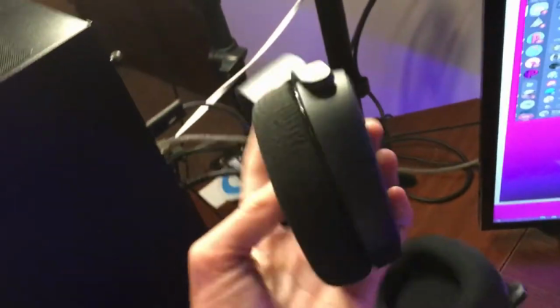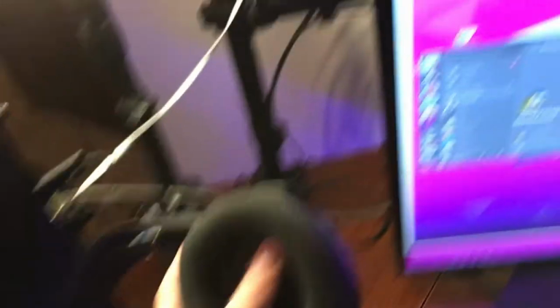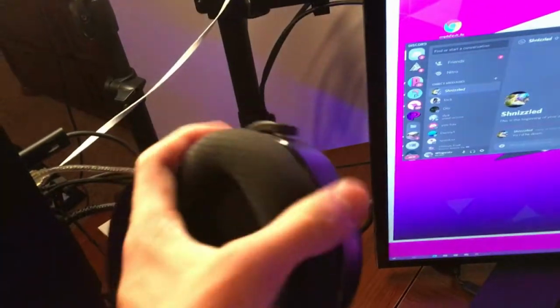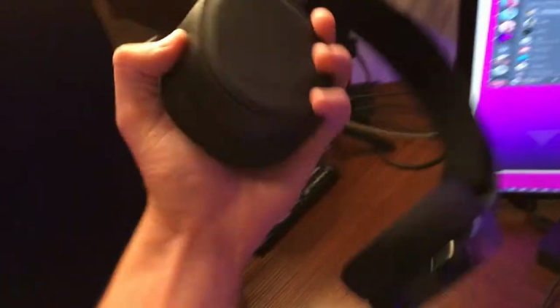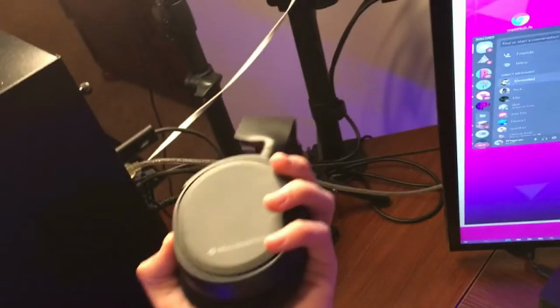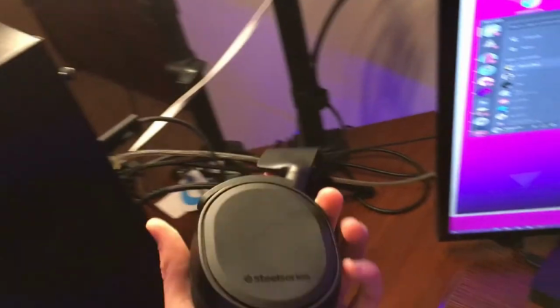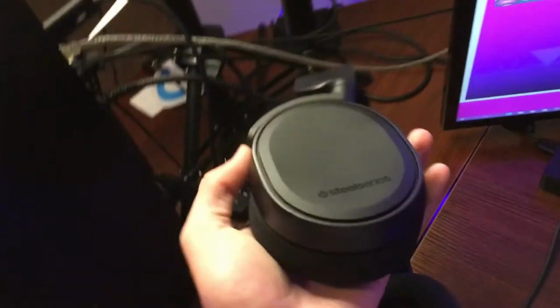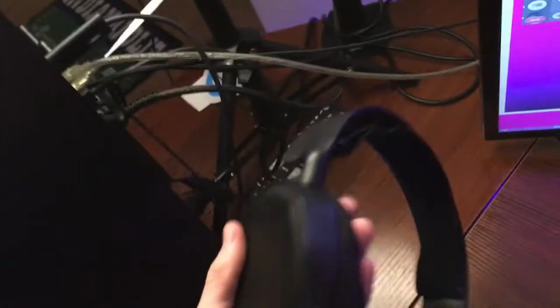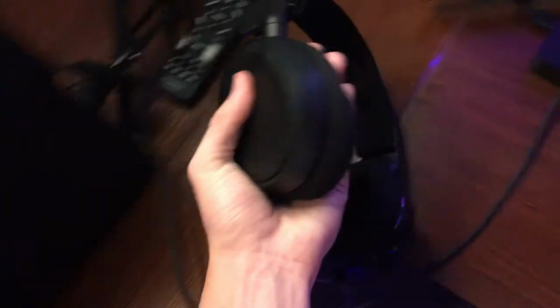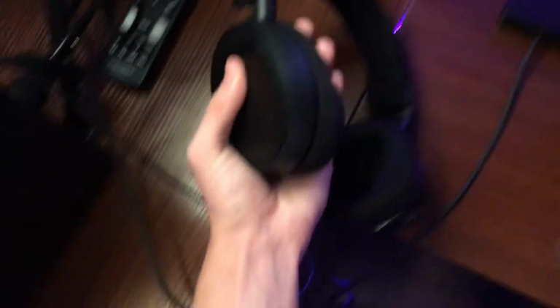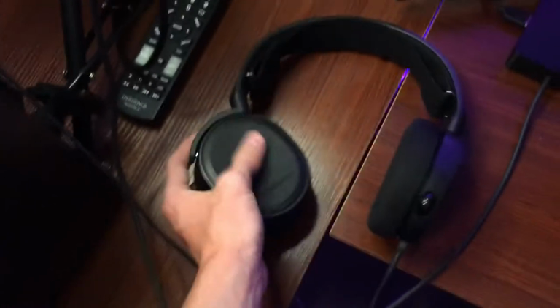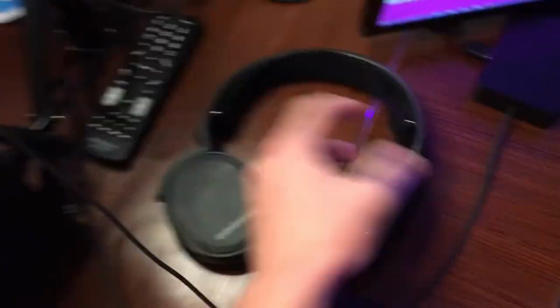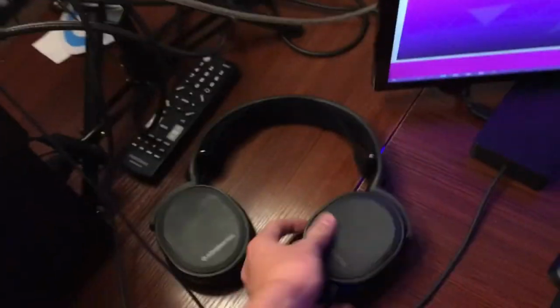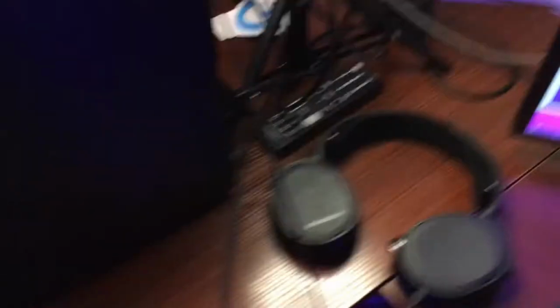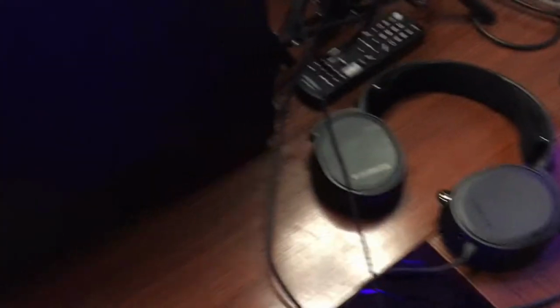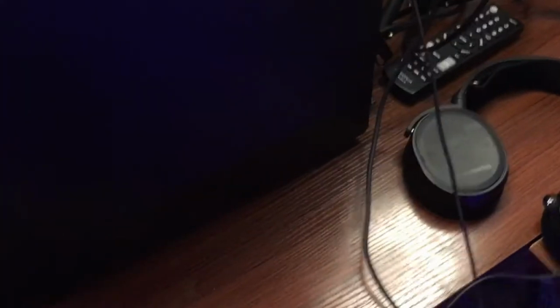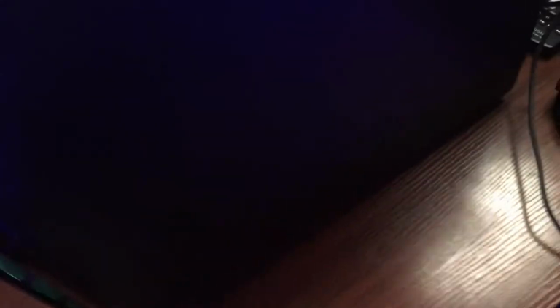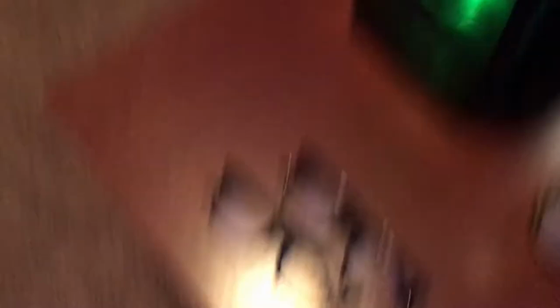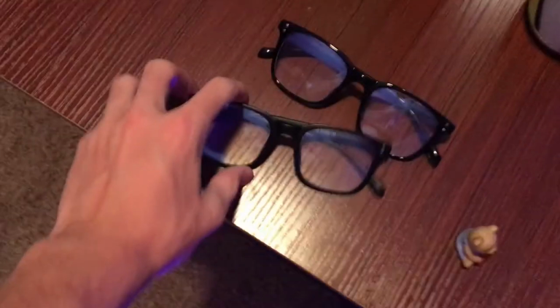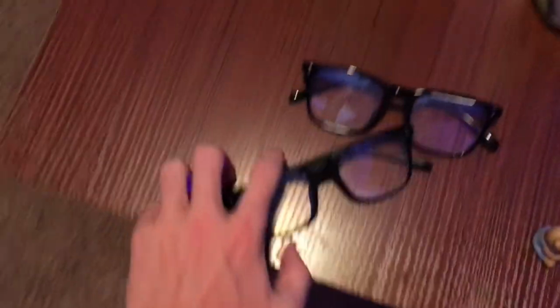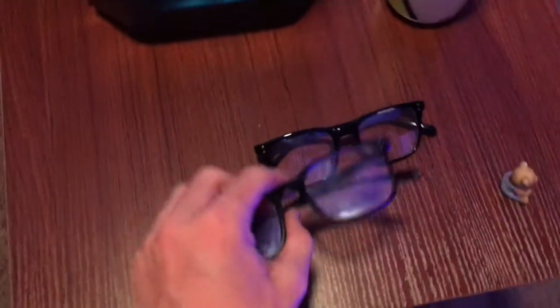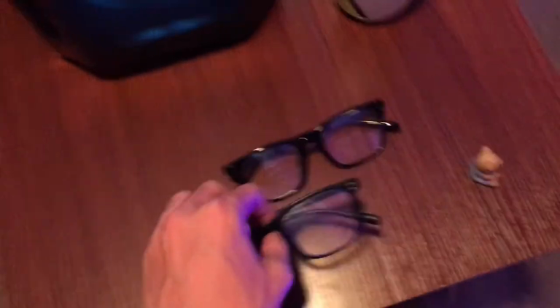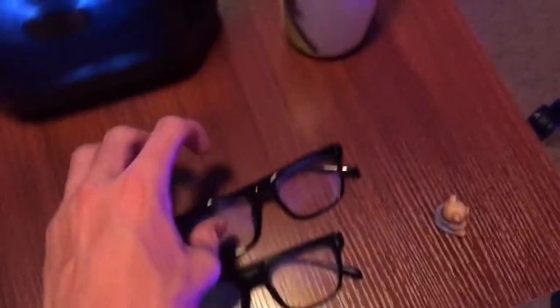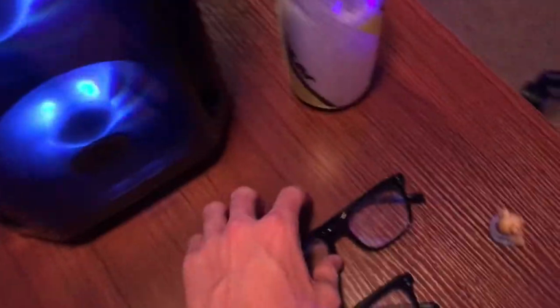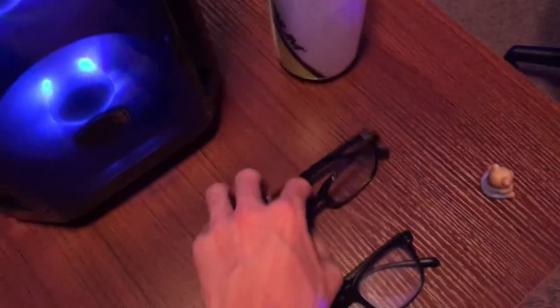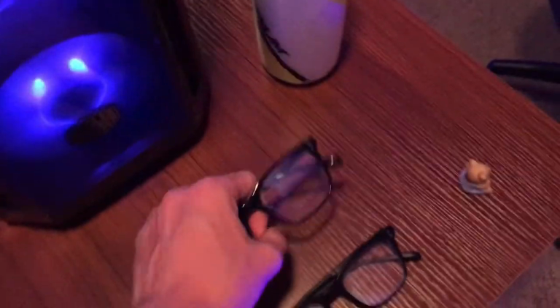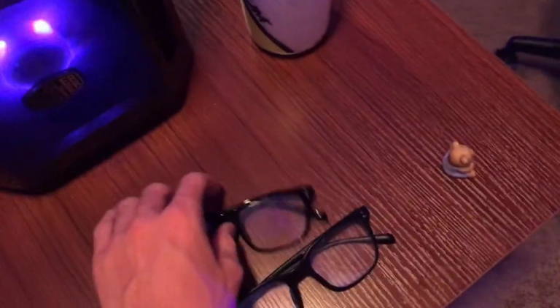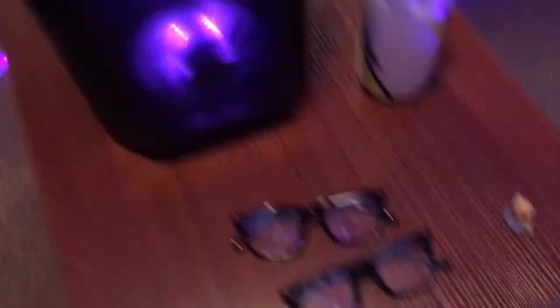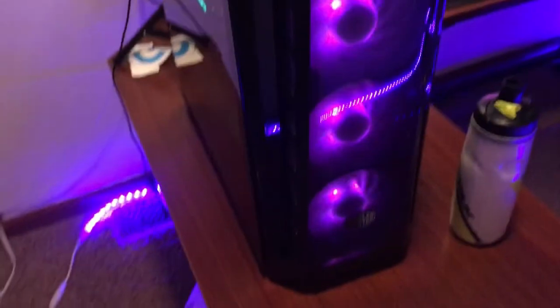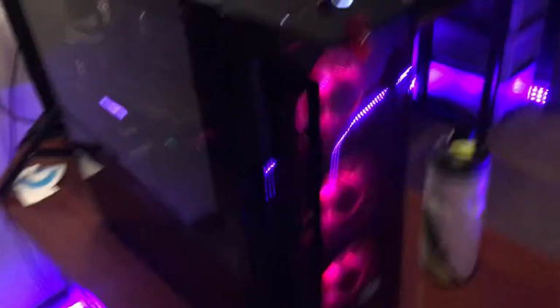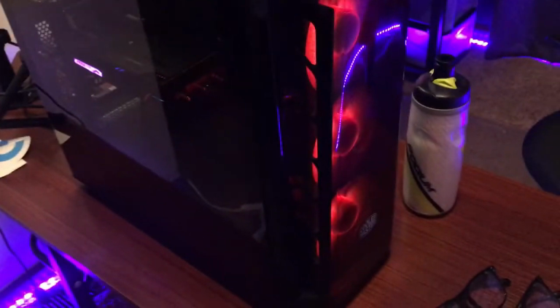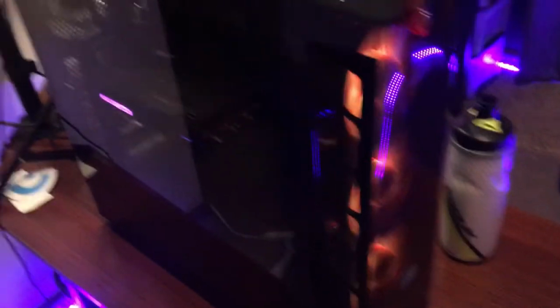Right here we got the SteelSeries Arctis — I think the 1 — that's wired. Might eventually upgrade to the wireless. And we got the glasses, very important, keep those eyes healthy.